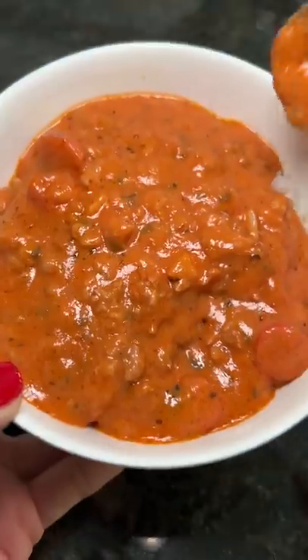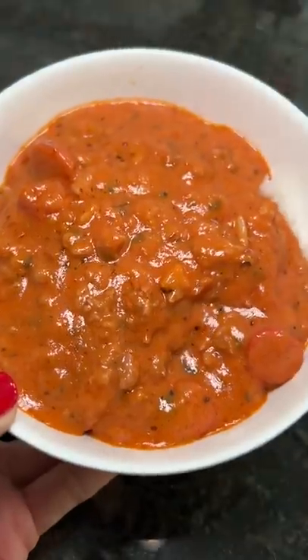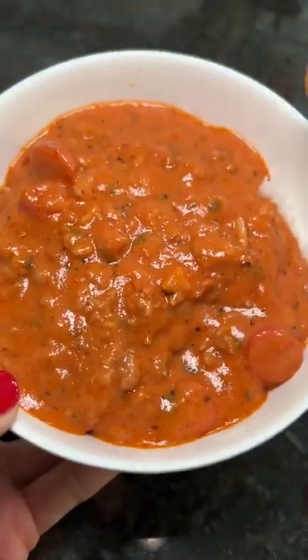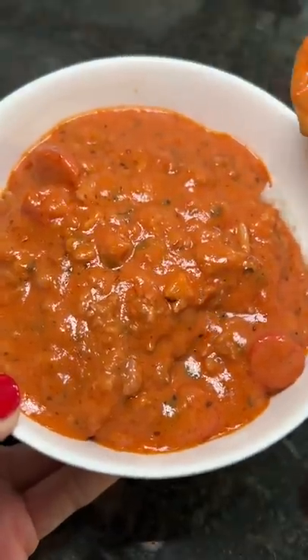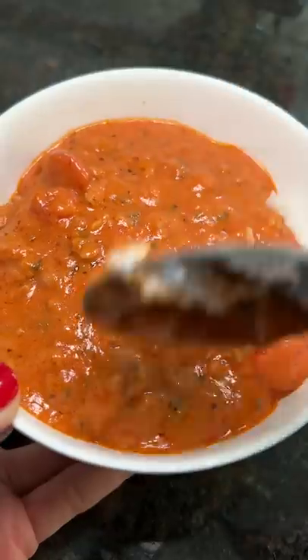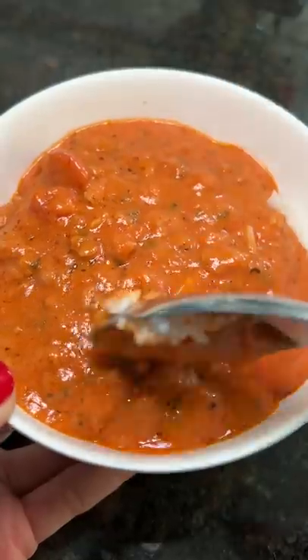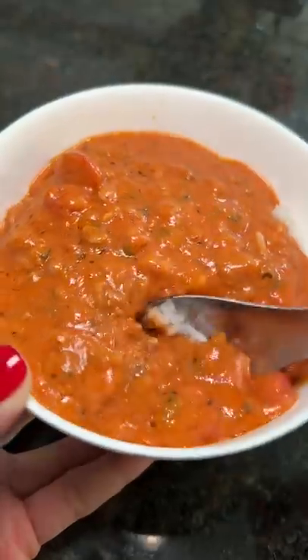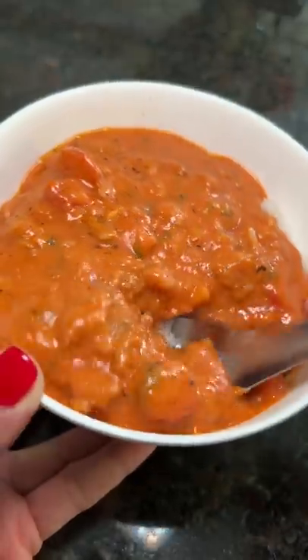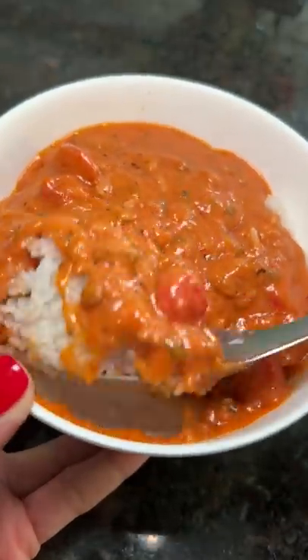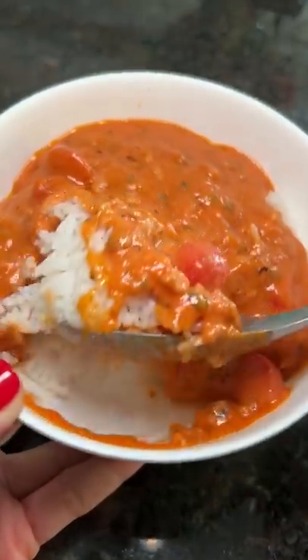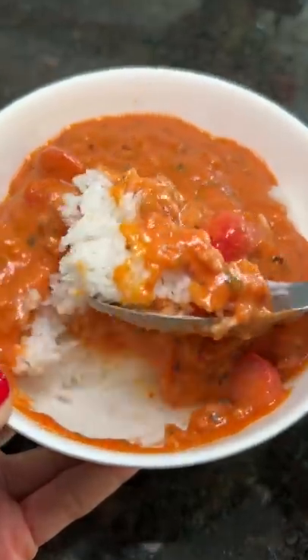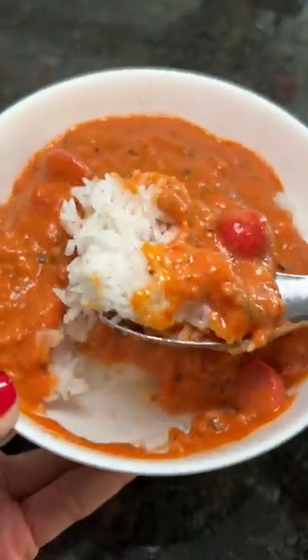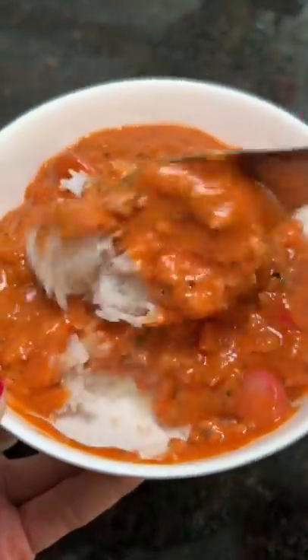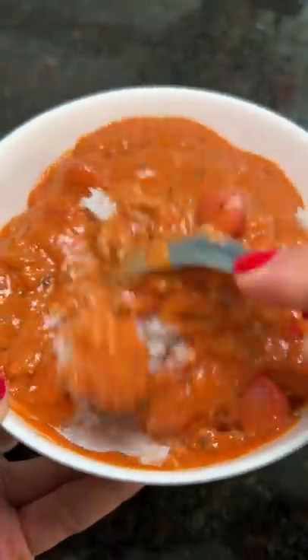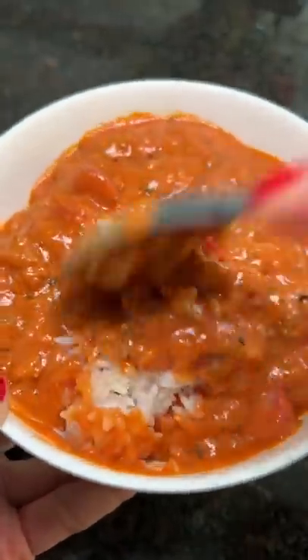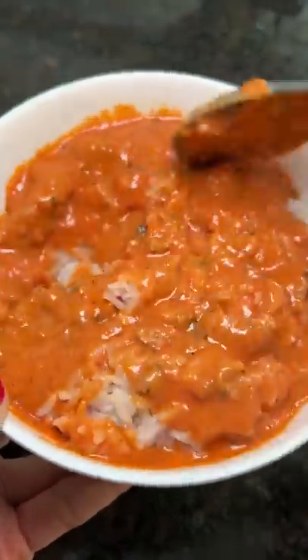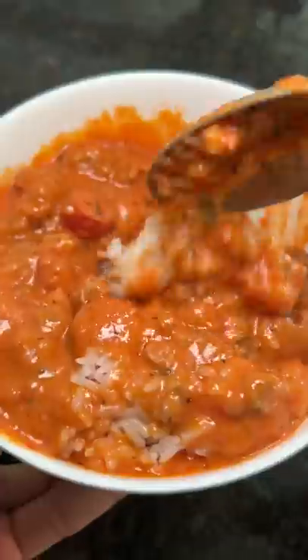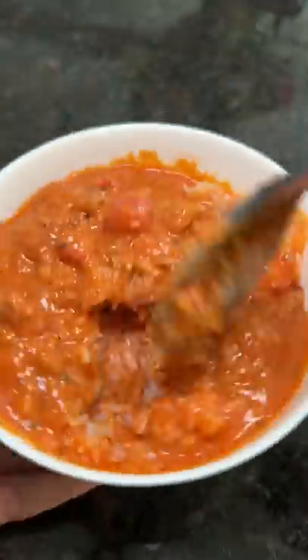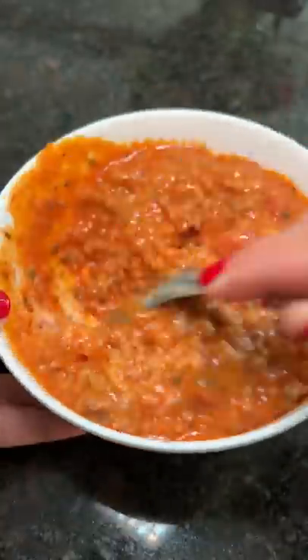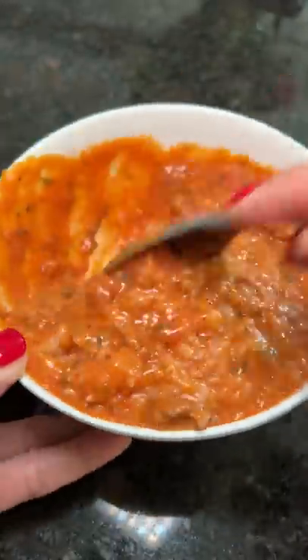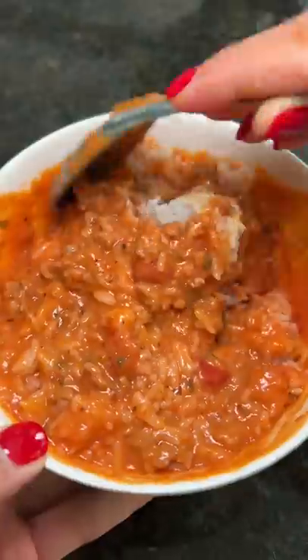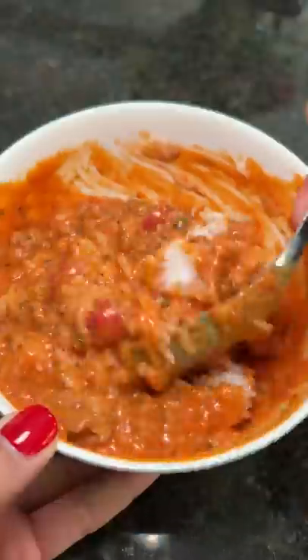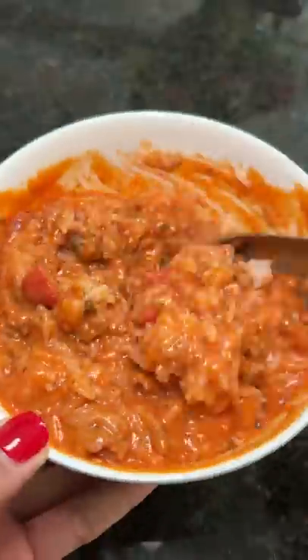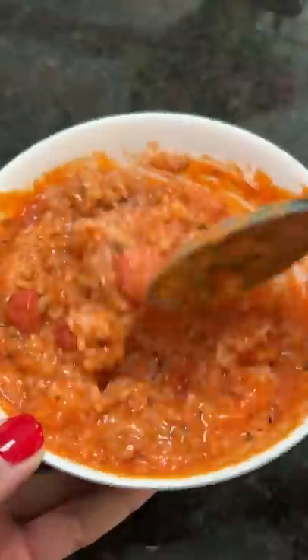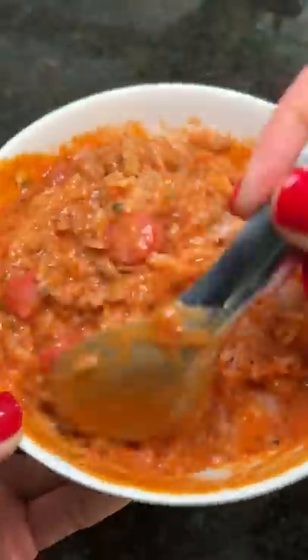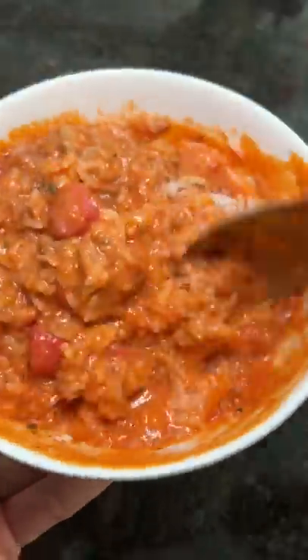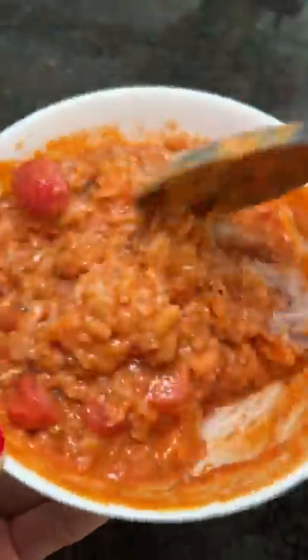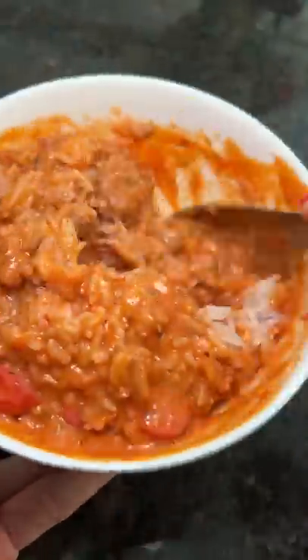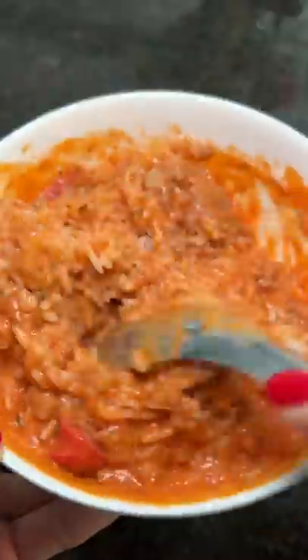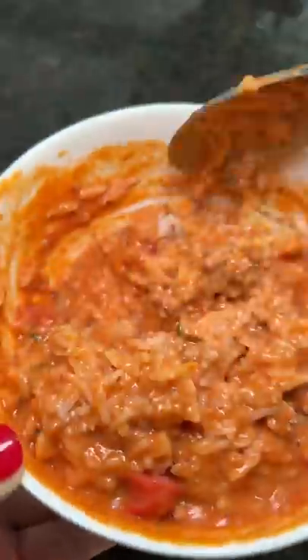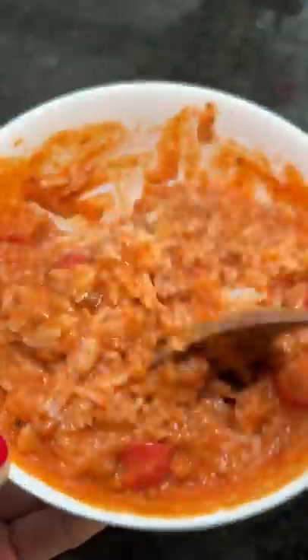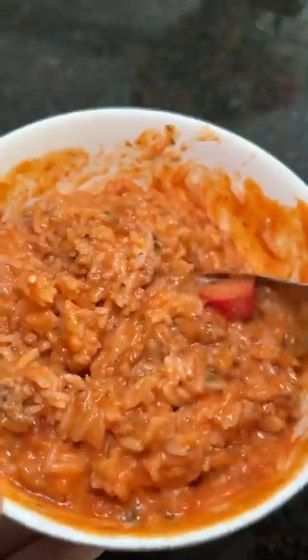Should I mix it? Mmm. Yeah. So I mixed it up until every piece of rice was coated in the goodness.